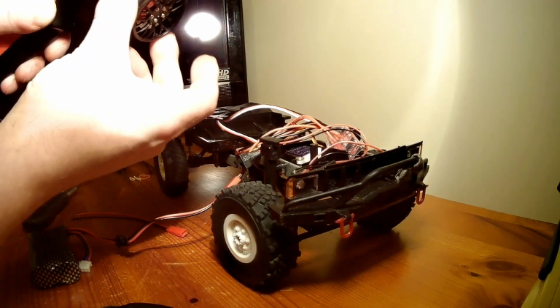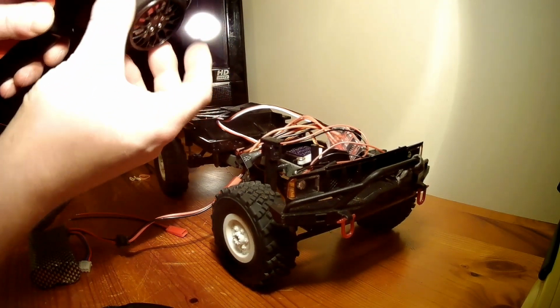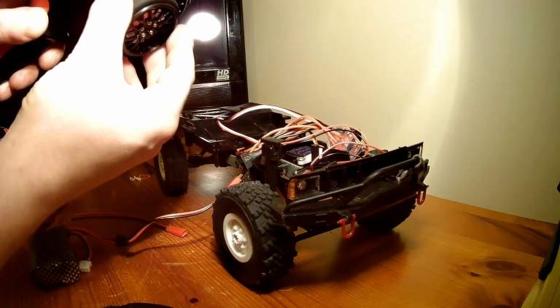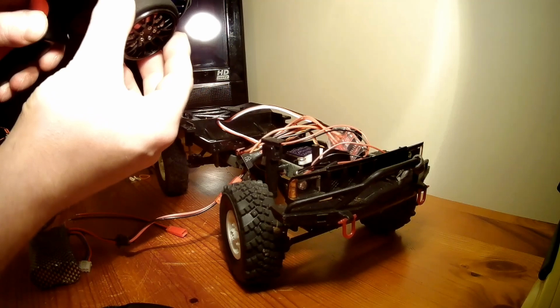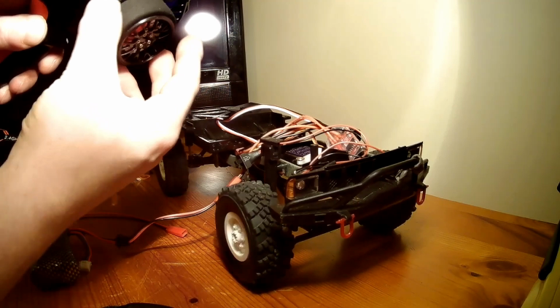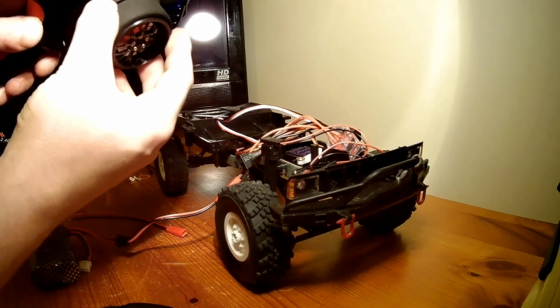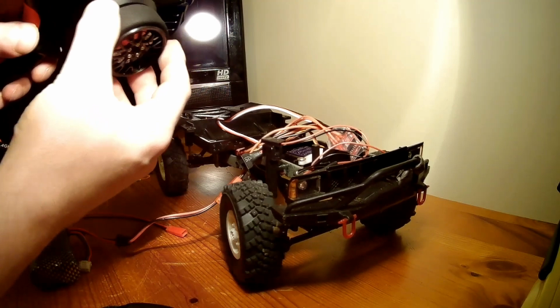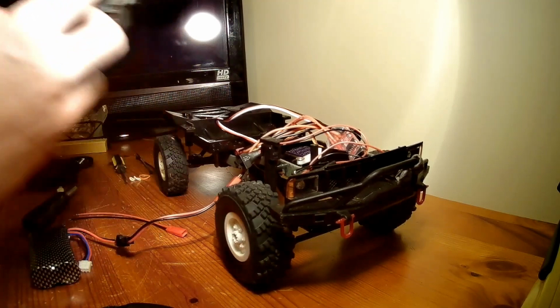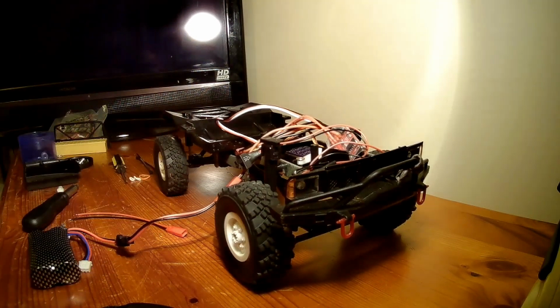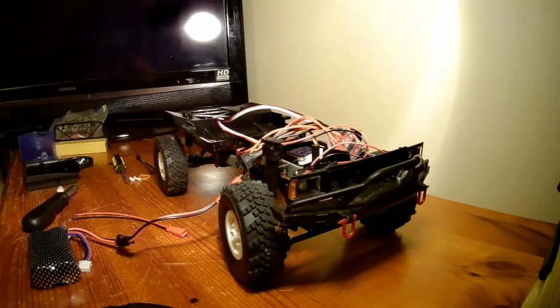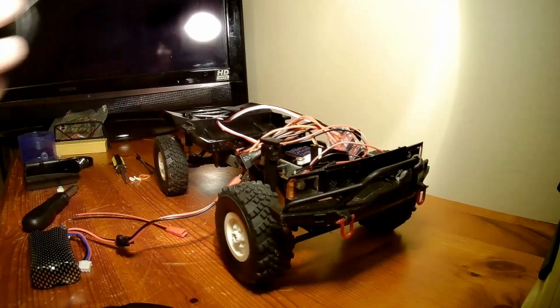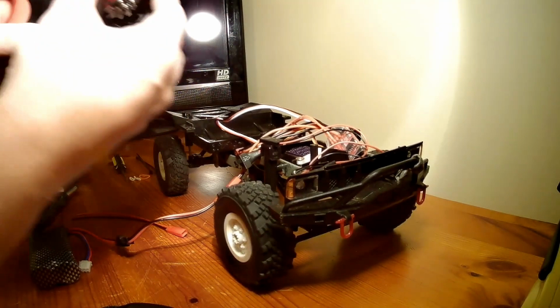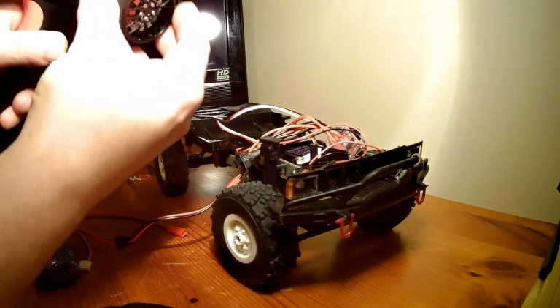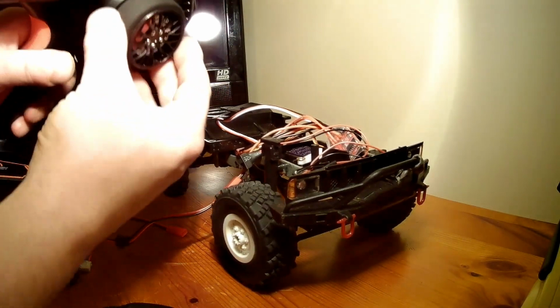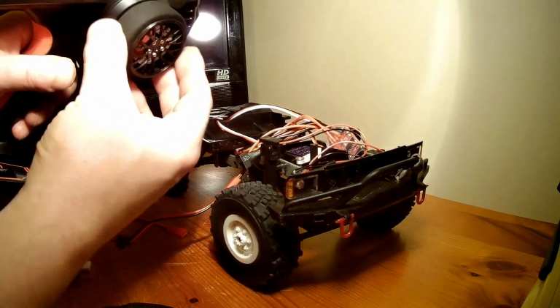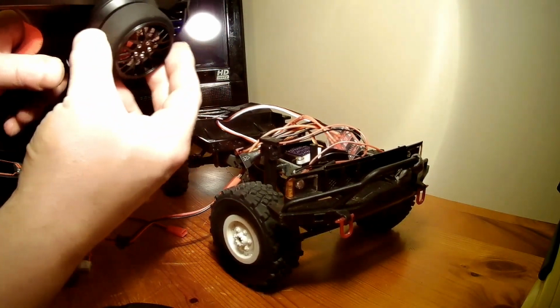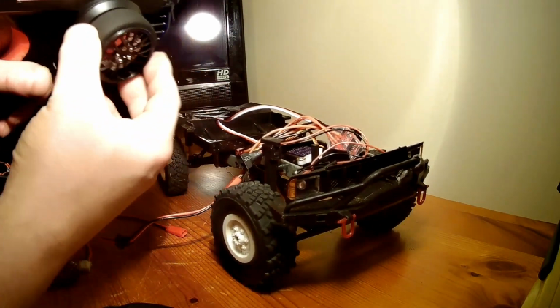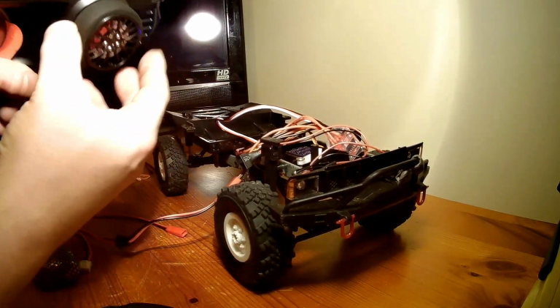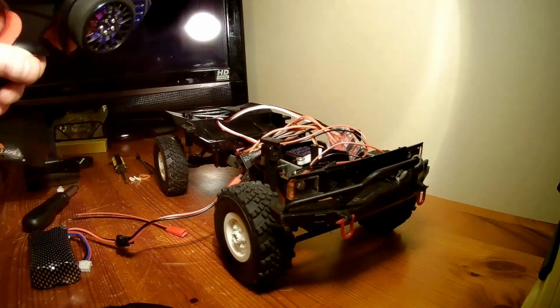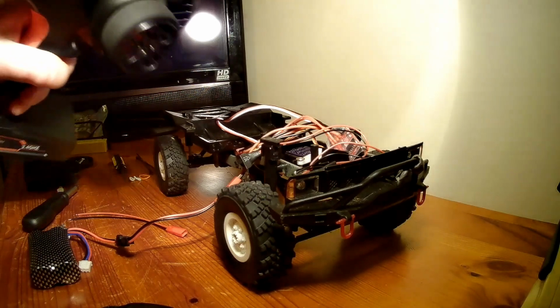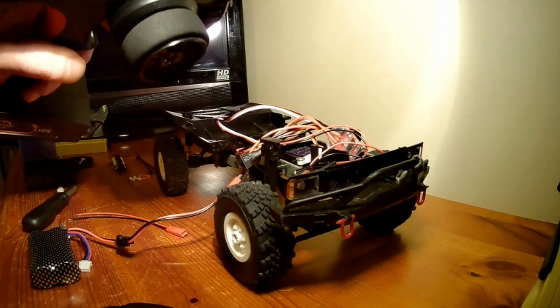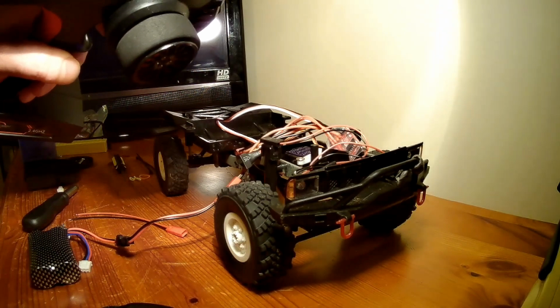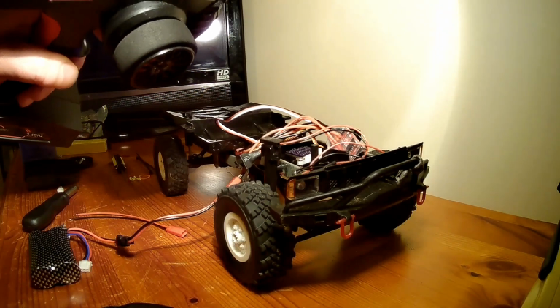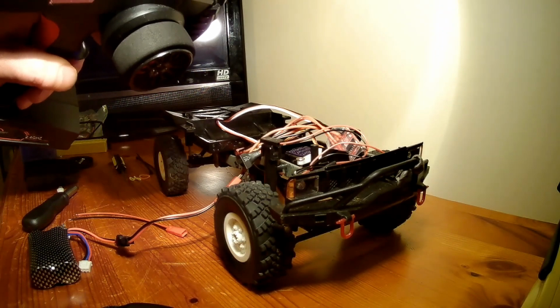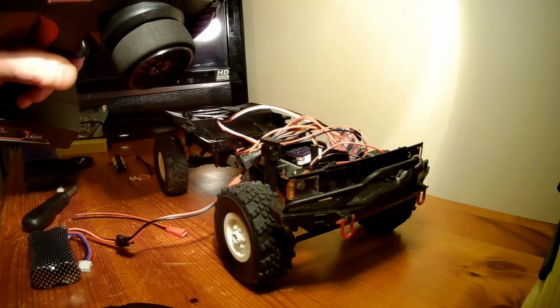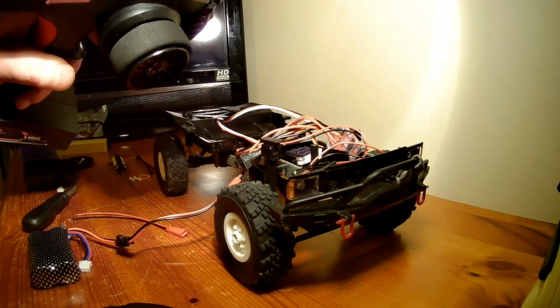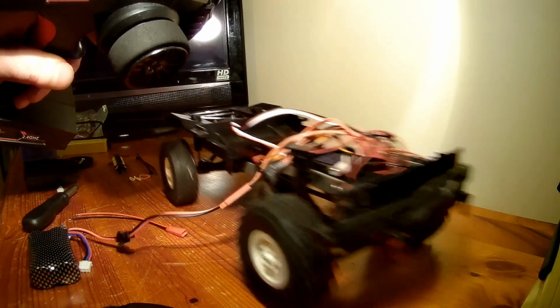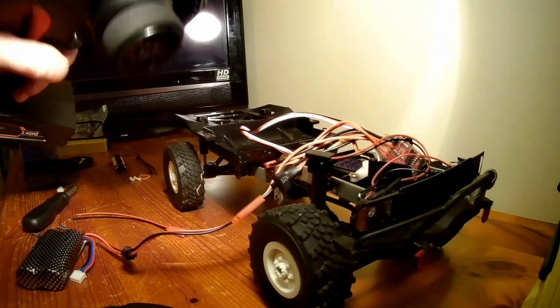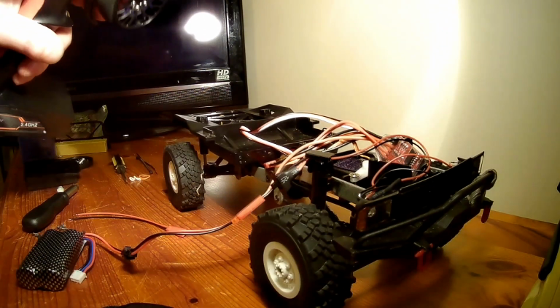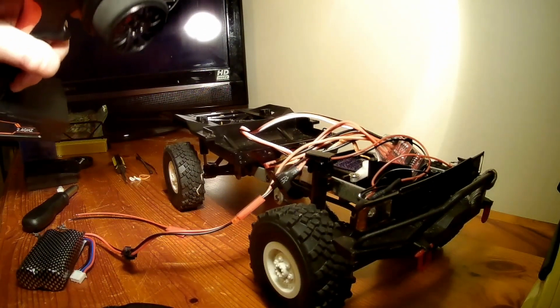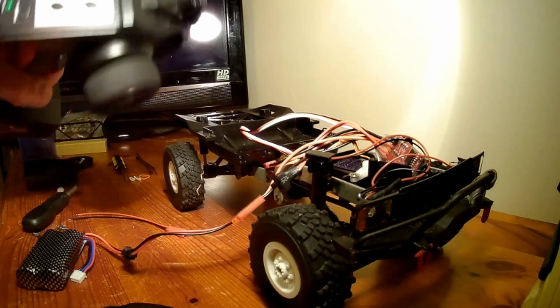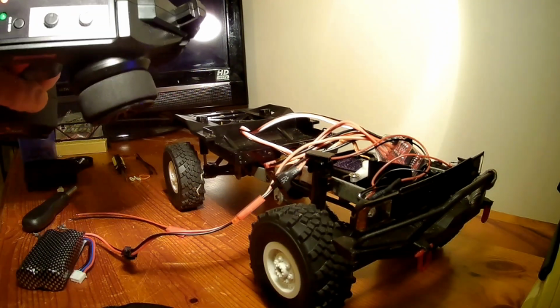So now my steering was fine. There we go — yeah, my steering's fine. Let's try the trigger. The throttle's fine, no need to touch that.